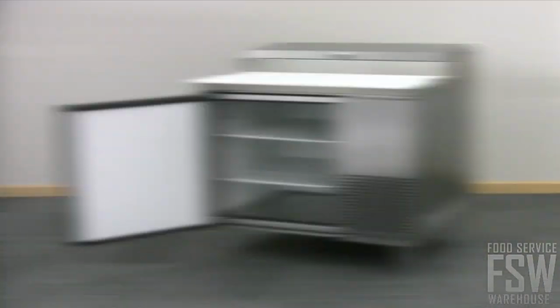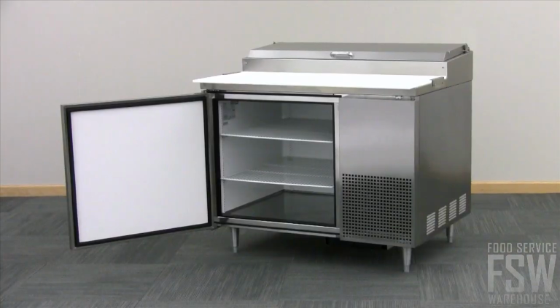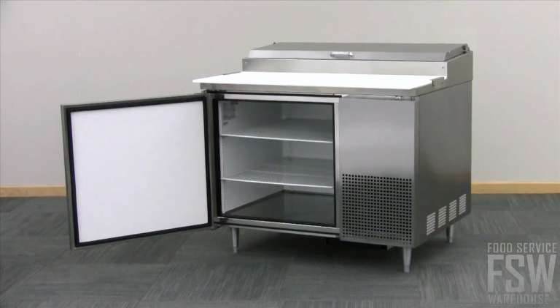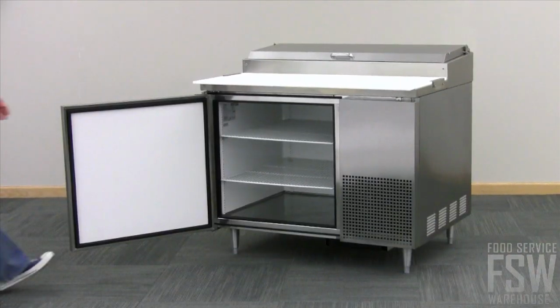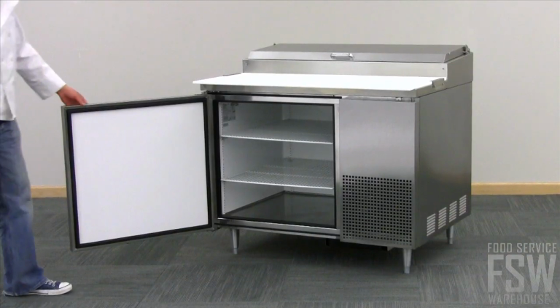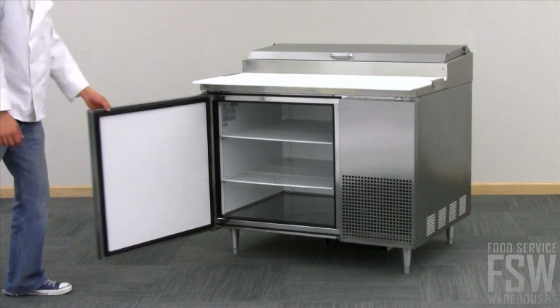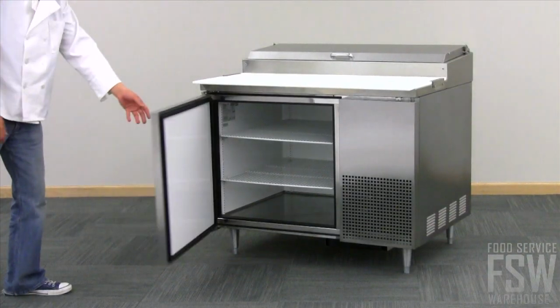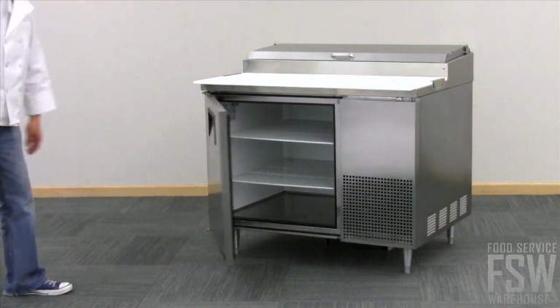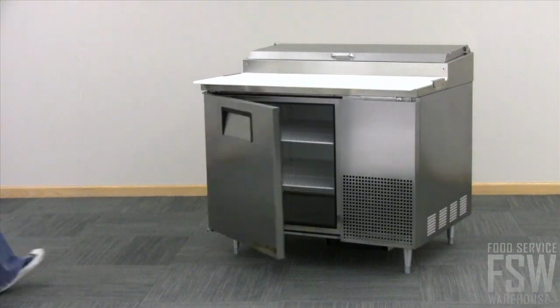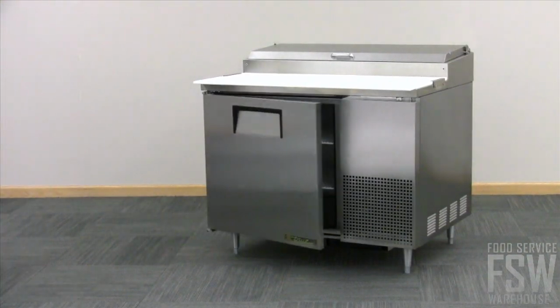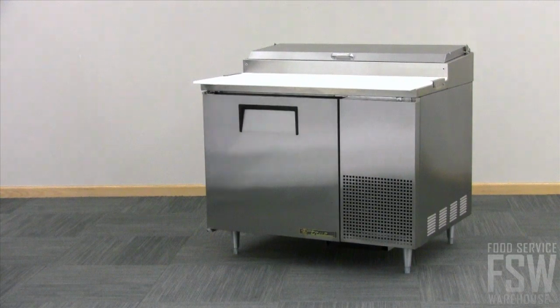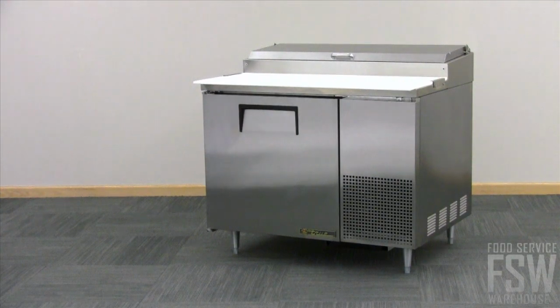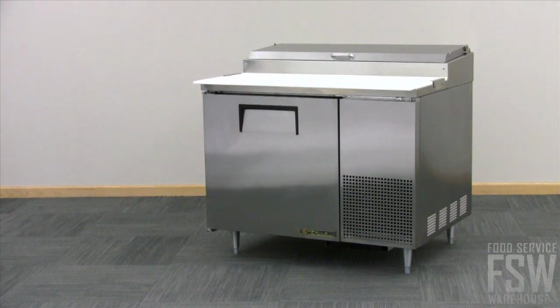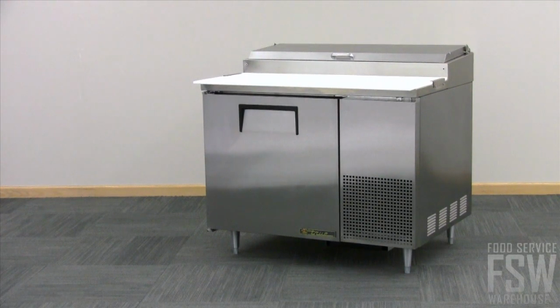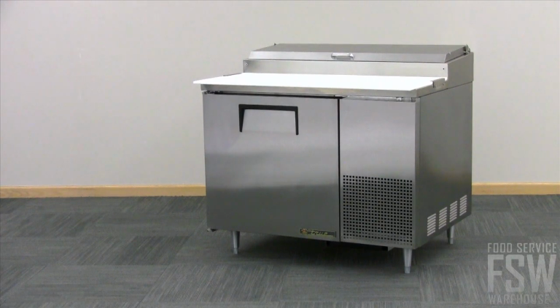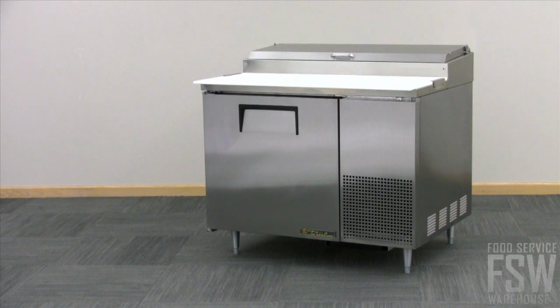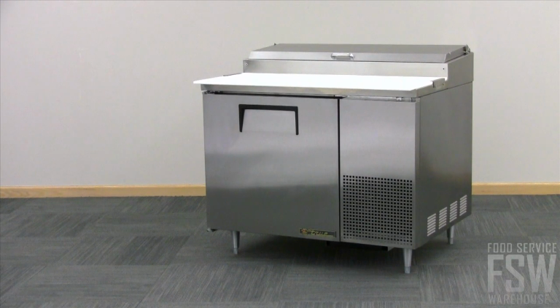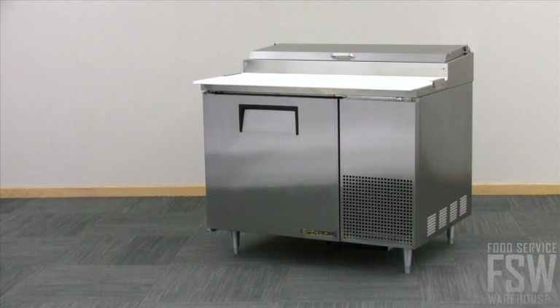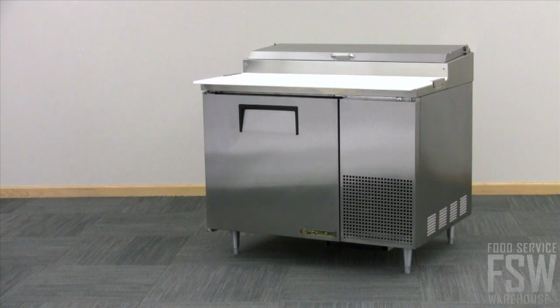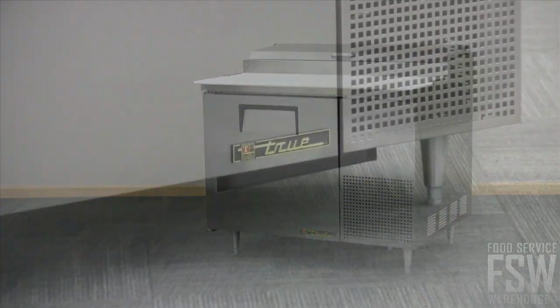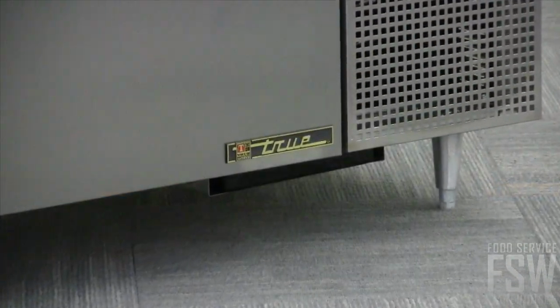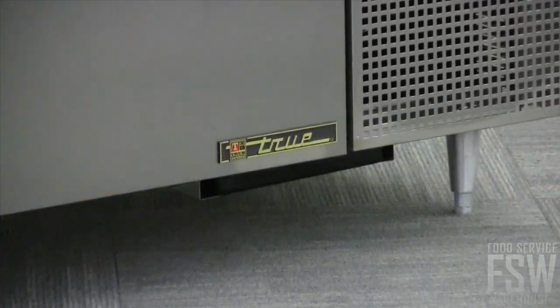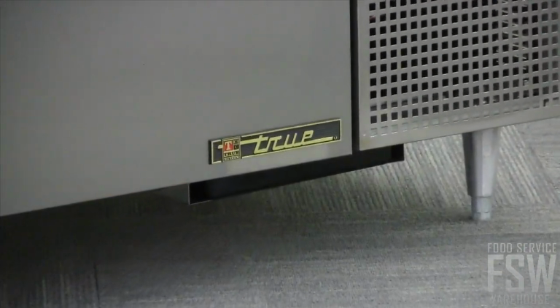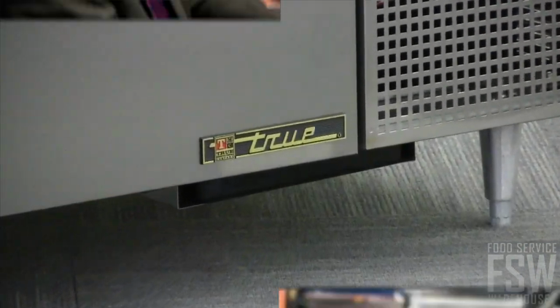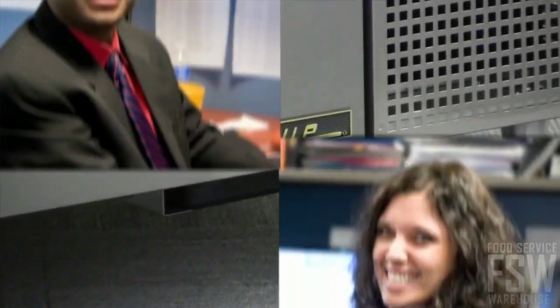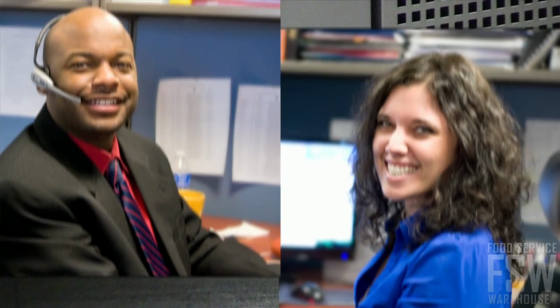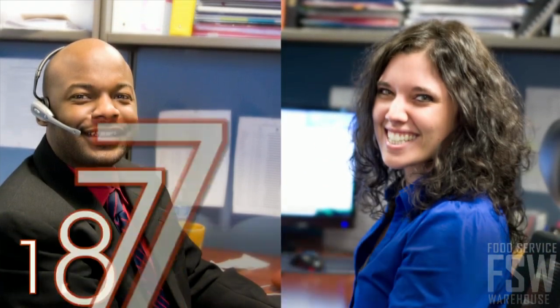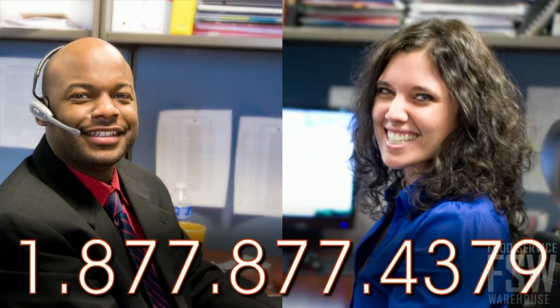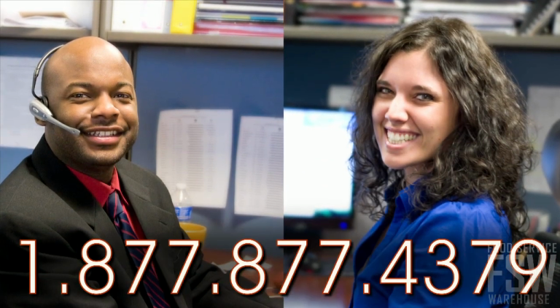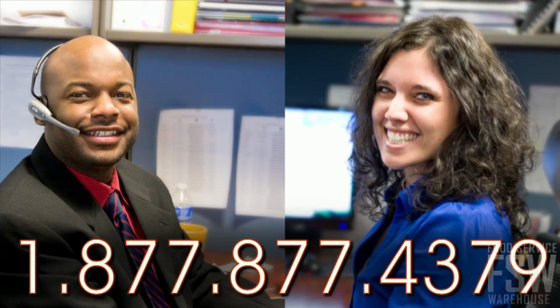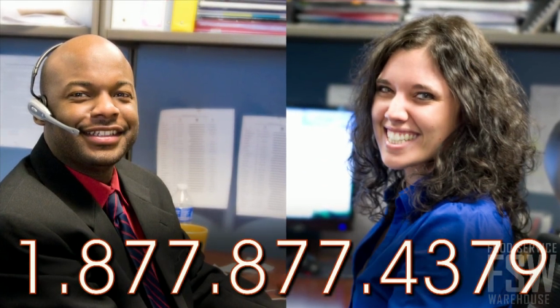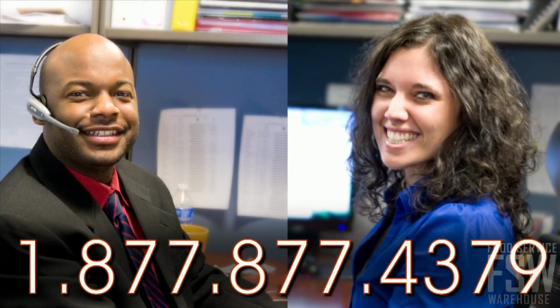Trust in the True TPP44 for your pizza prep or deli service area. Contact a personal account manager or visit foodservicewarehouse.com and order yours today. Thank you so much for joining us today.